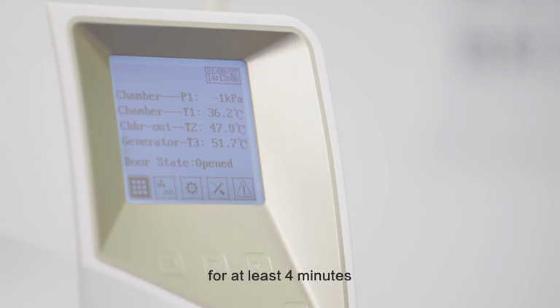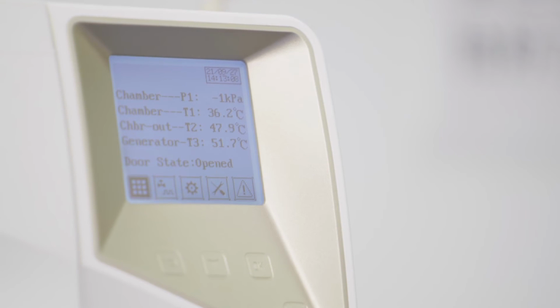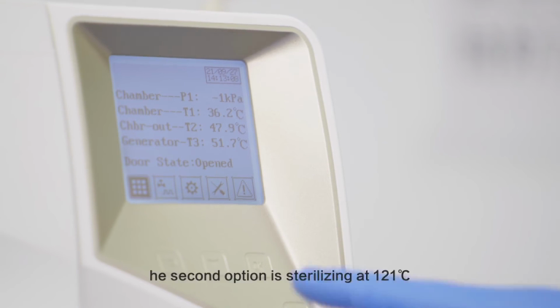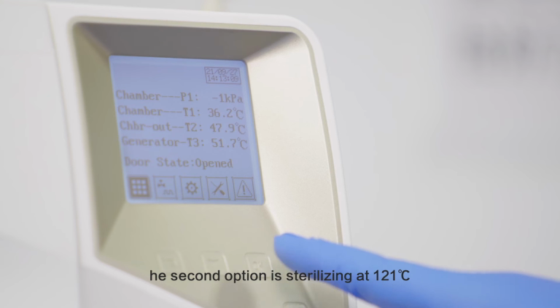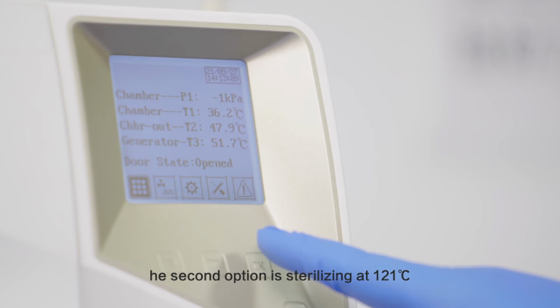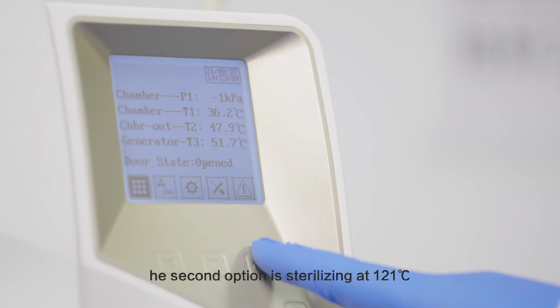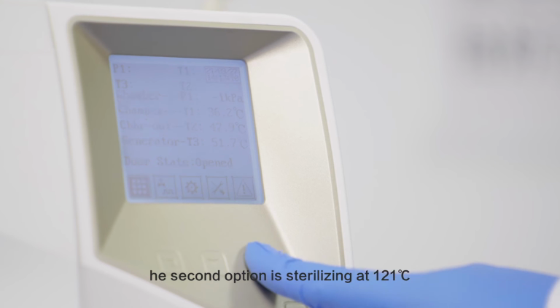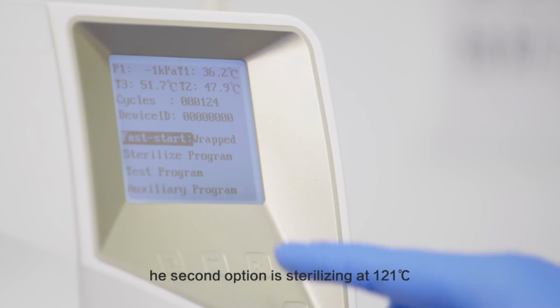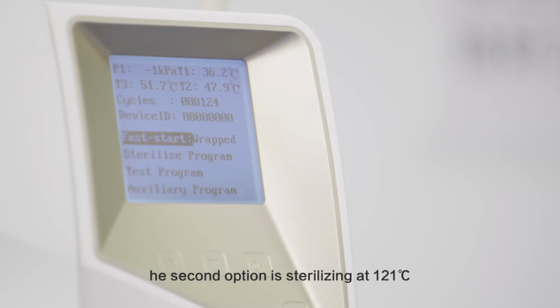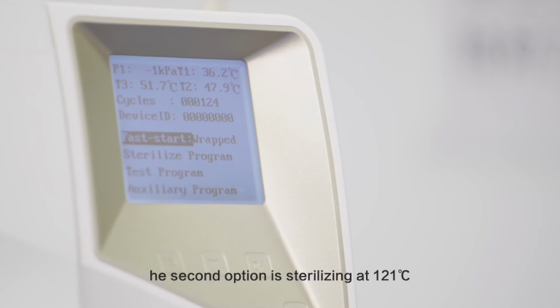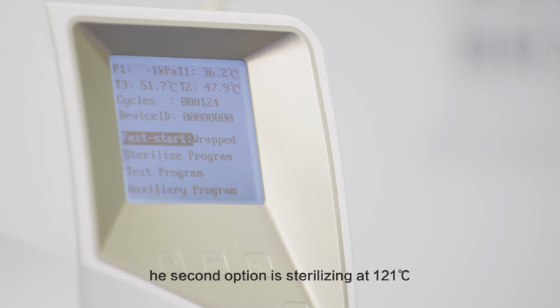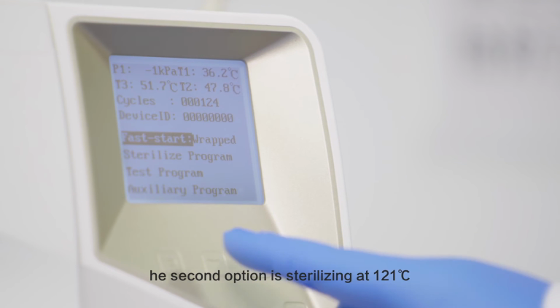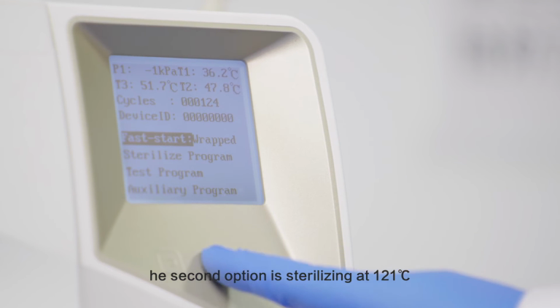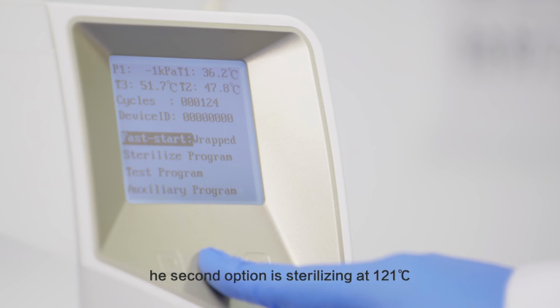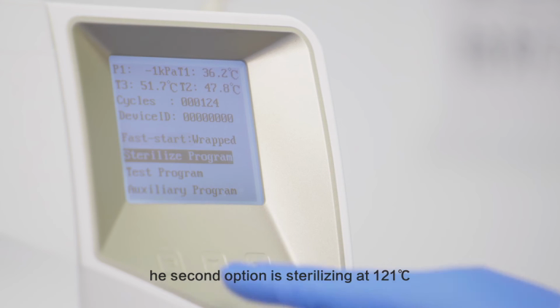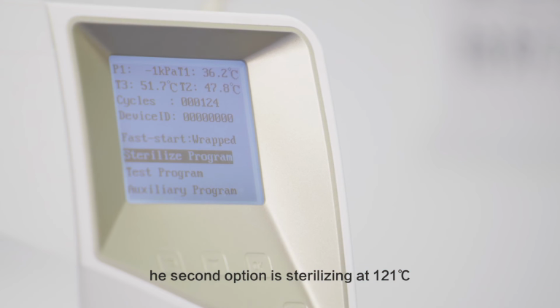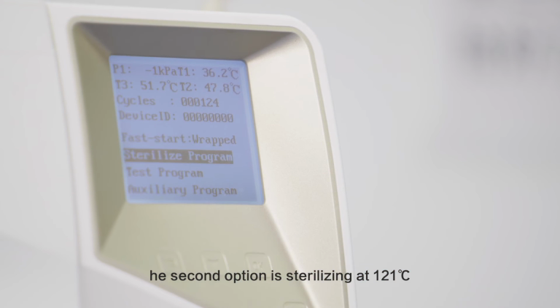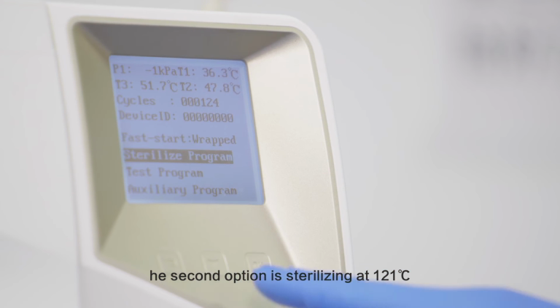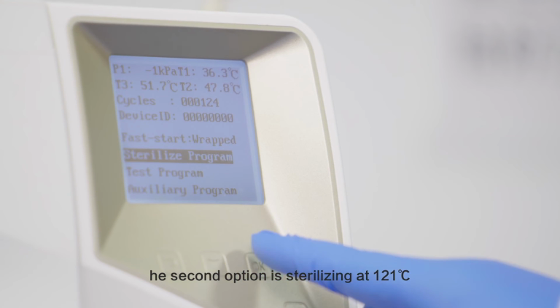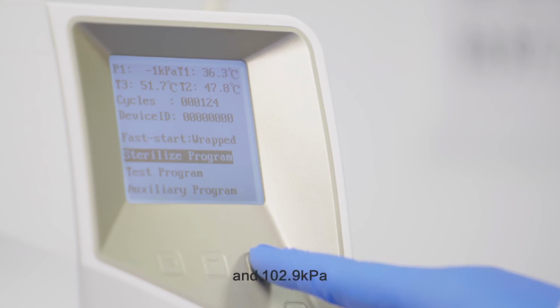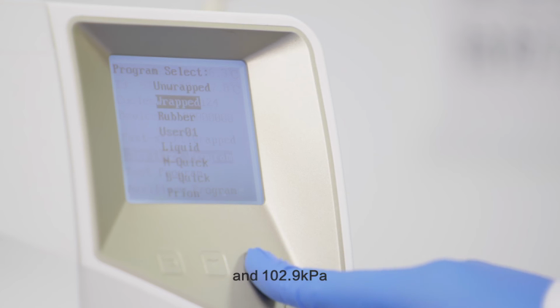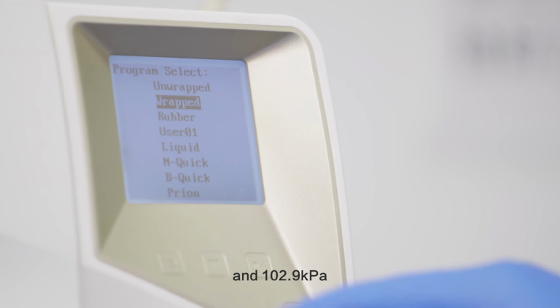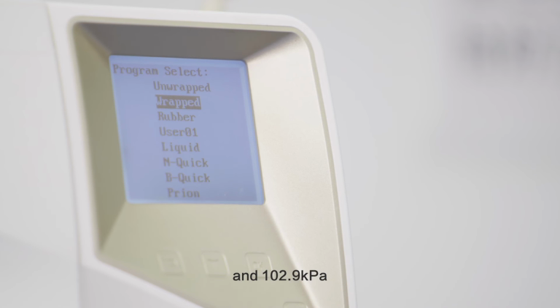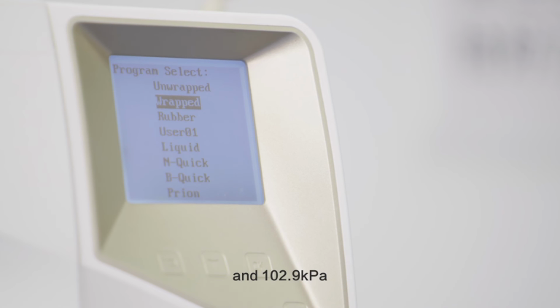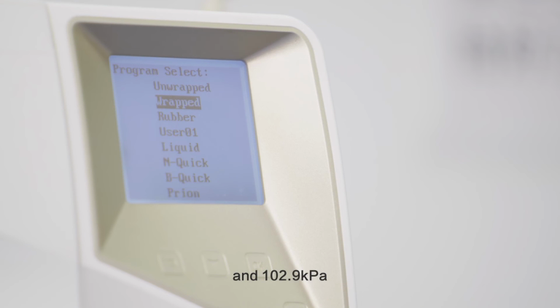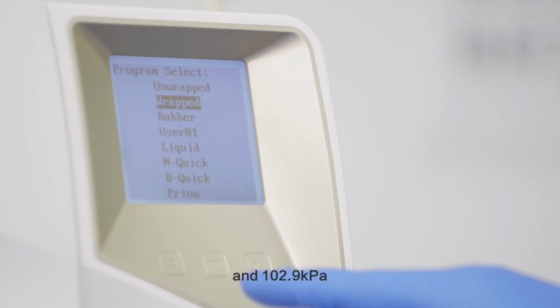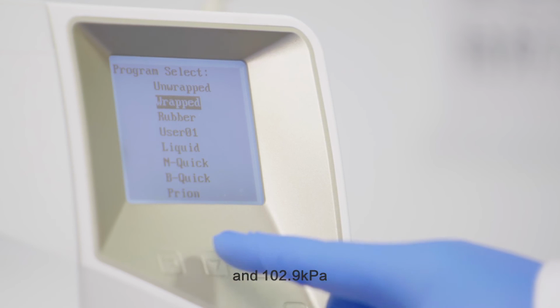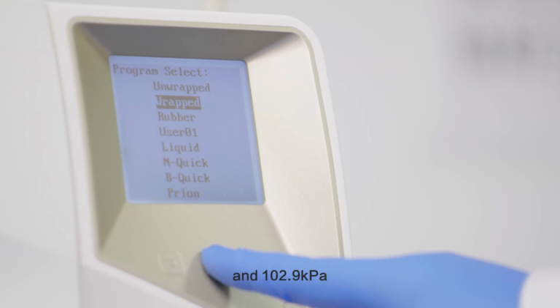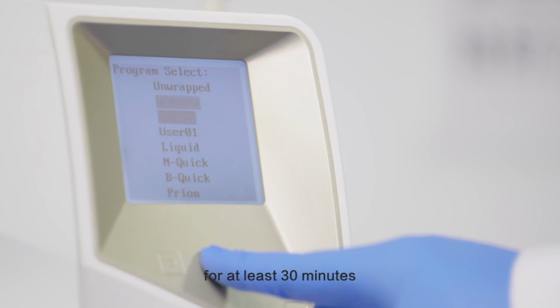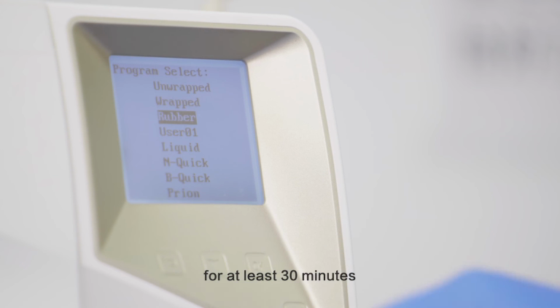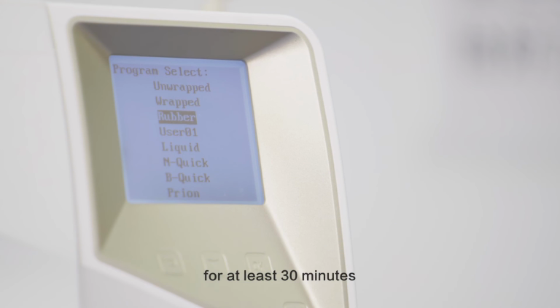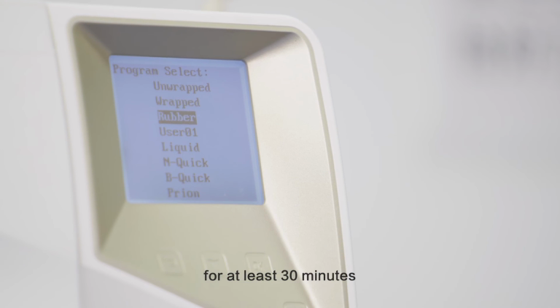The second option is sterilizing at 121 degrees centigrade and 102.9 kilopascals for at least 30 minutes.